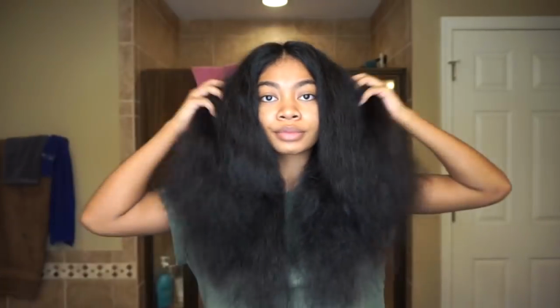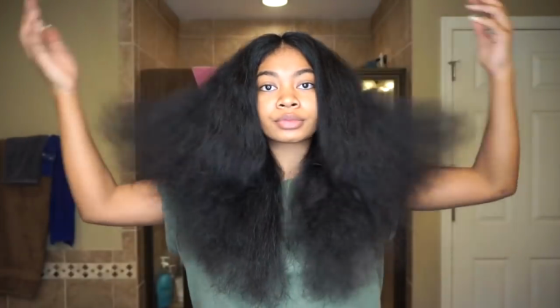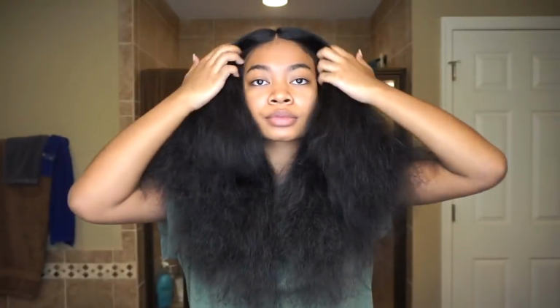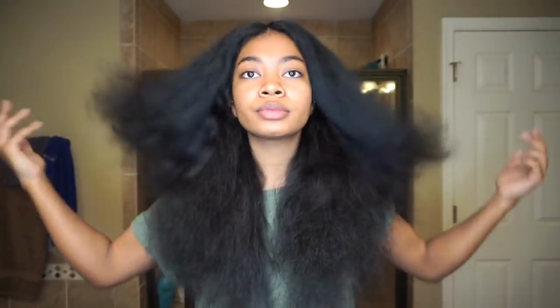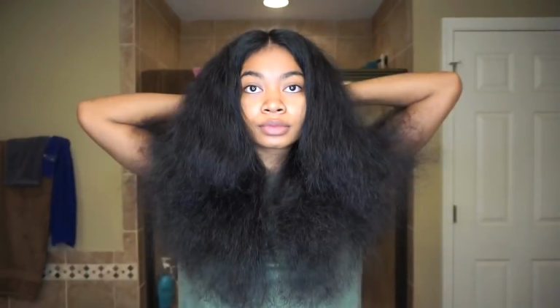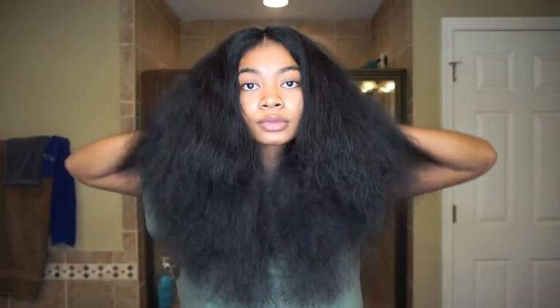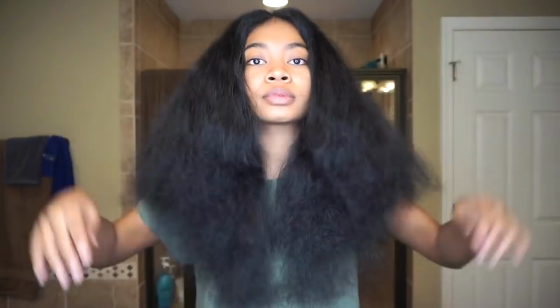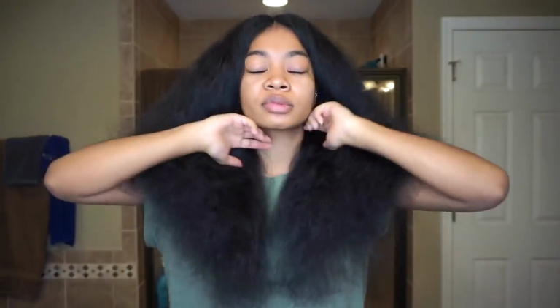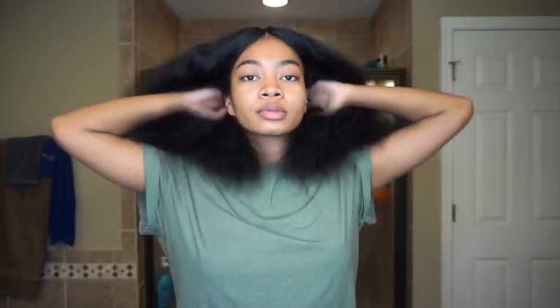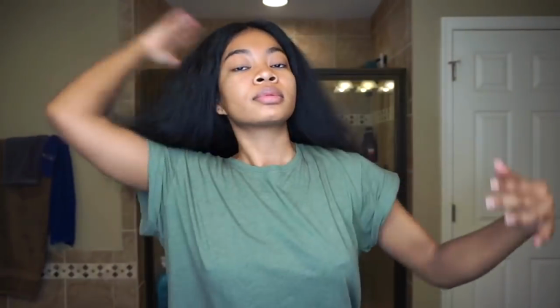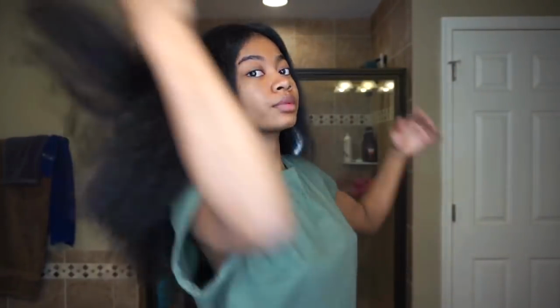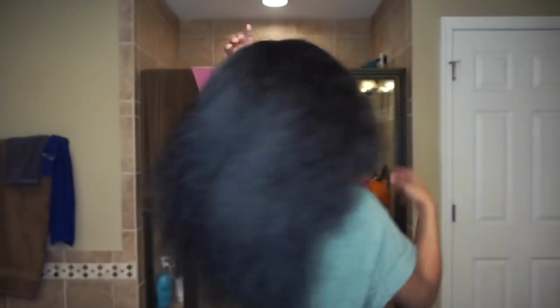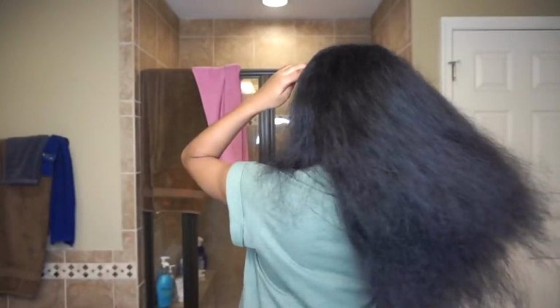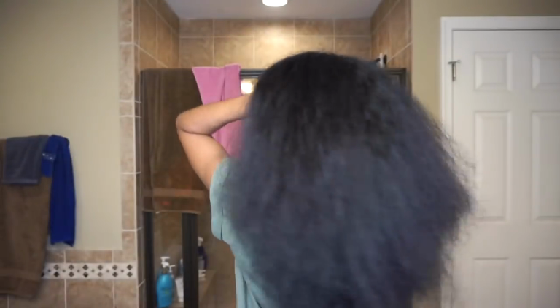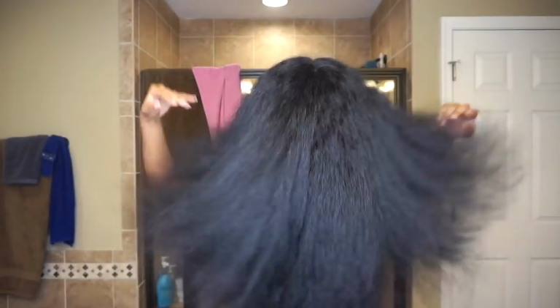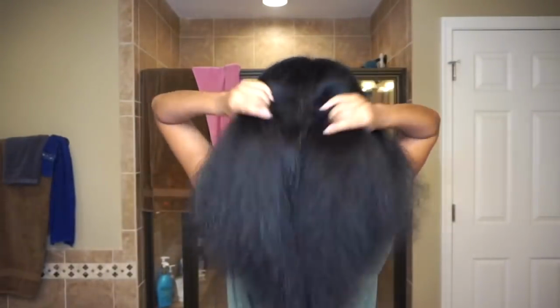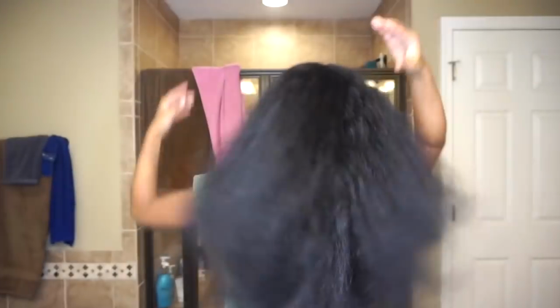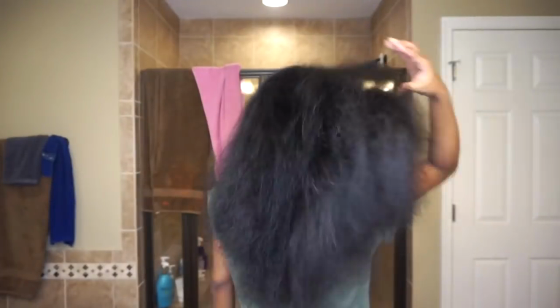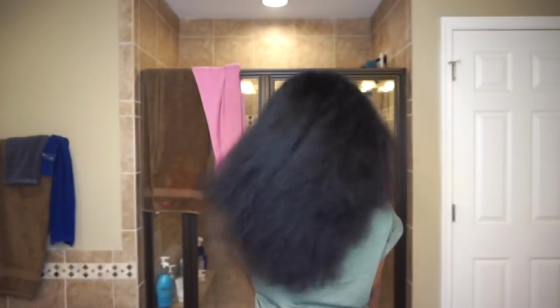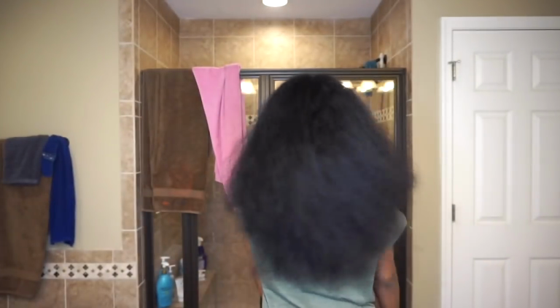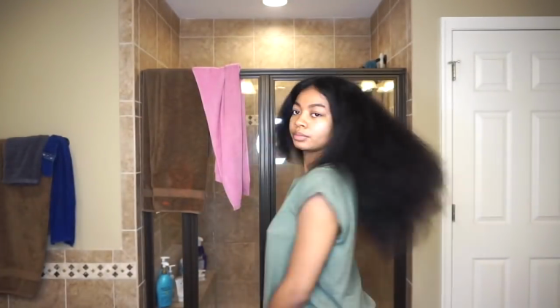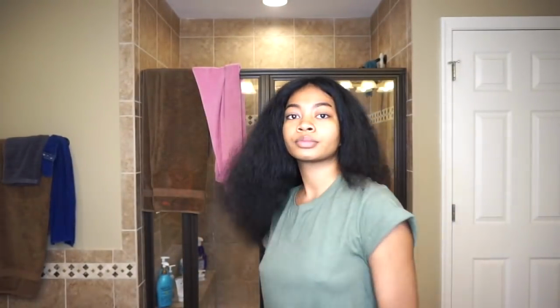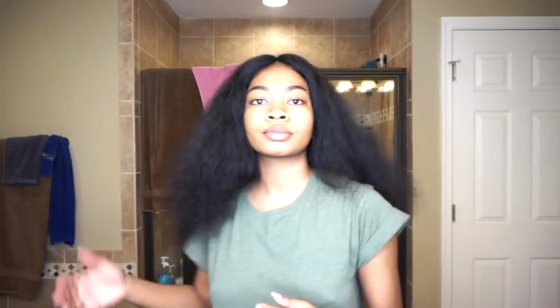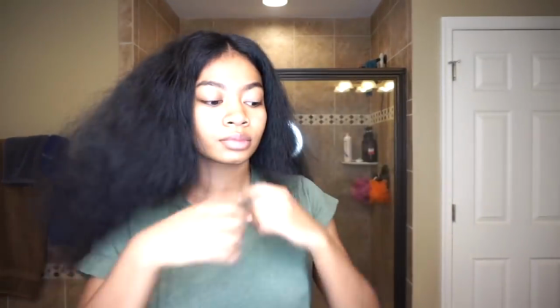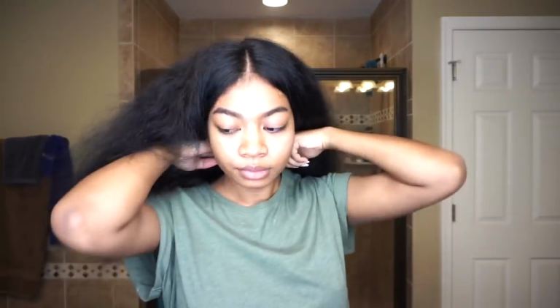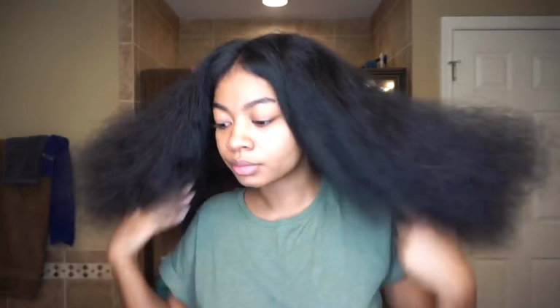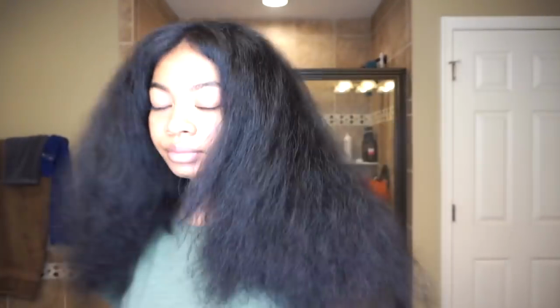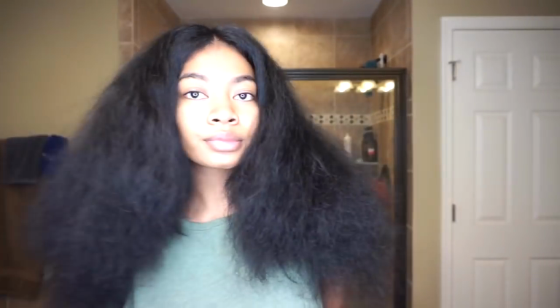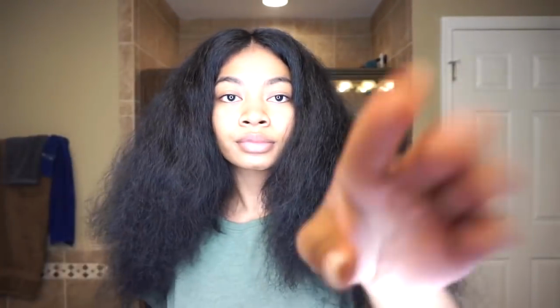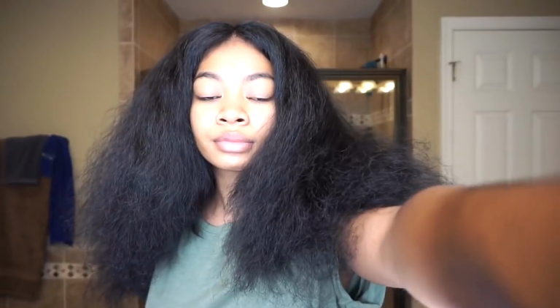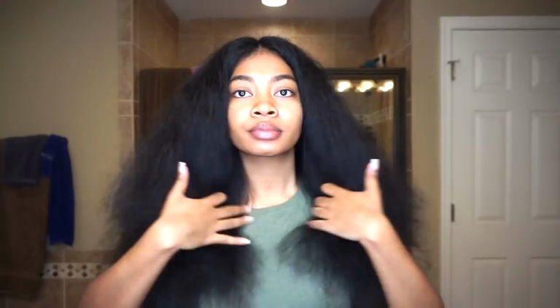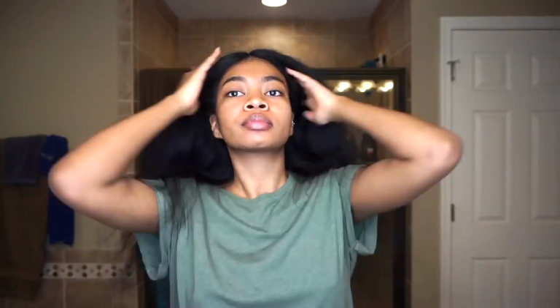This is my blowout result — this is as straight as I can possibly get it while blow drying. Now I'm going to move on to the flat ironing part.